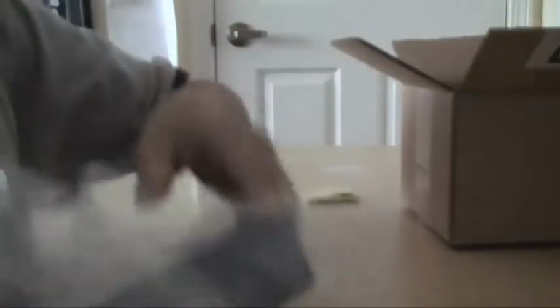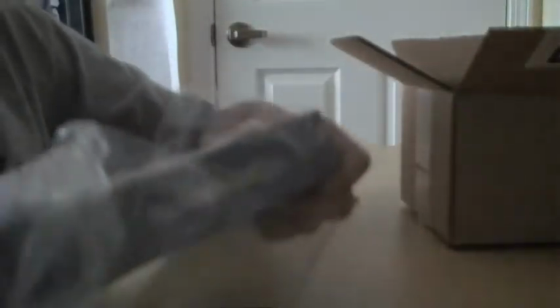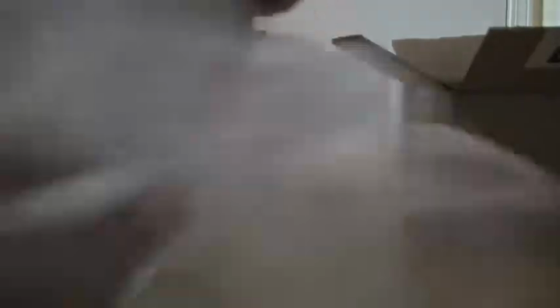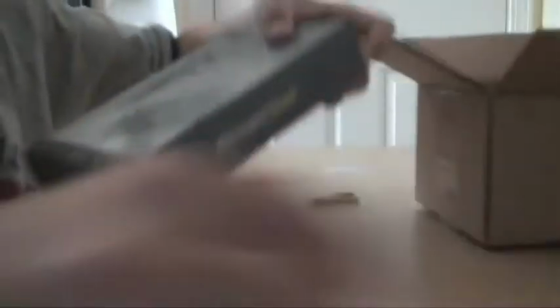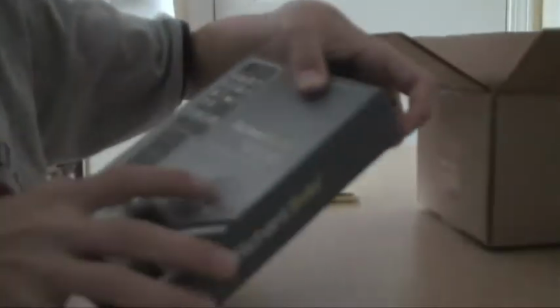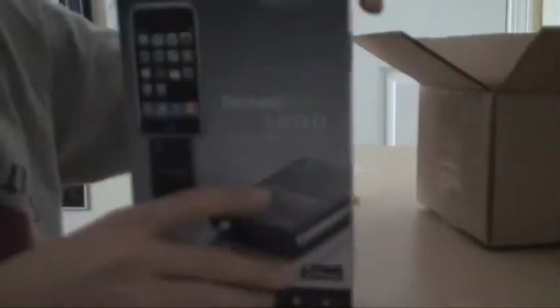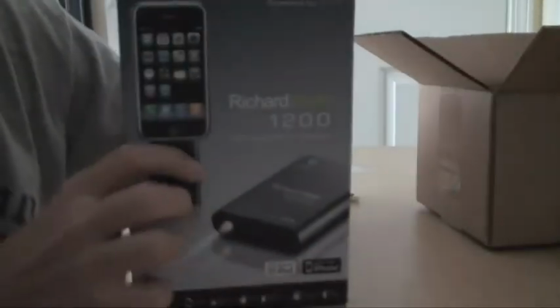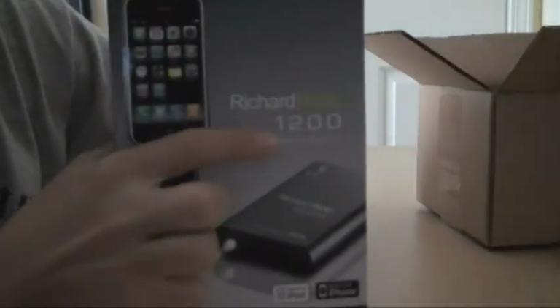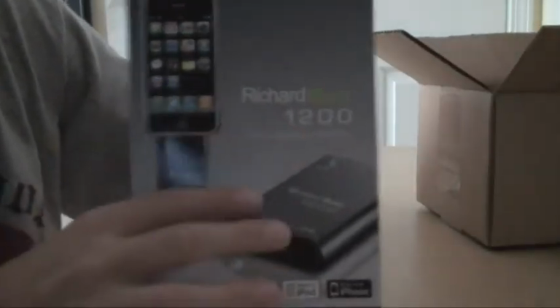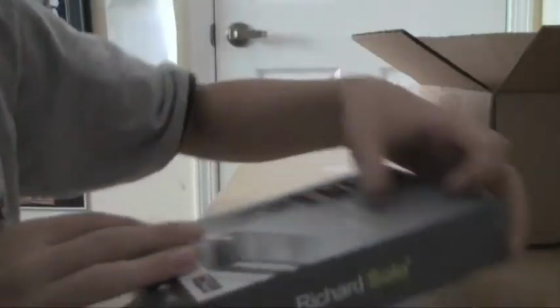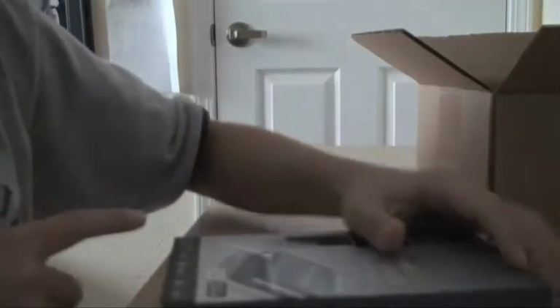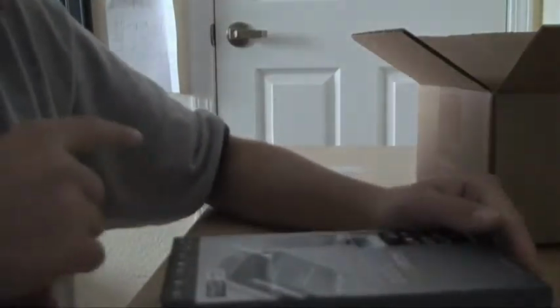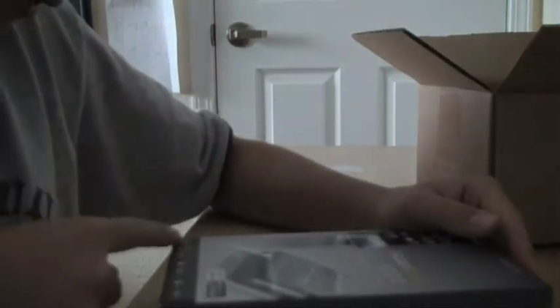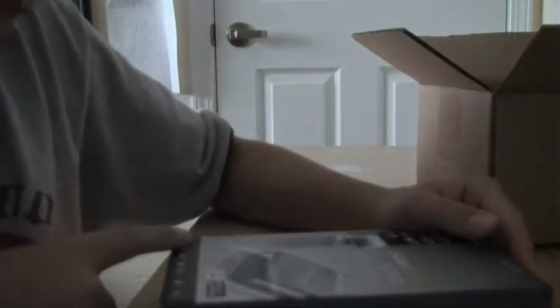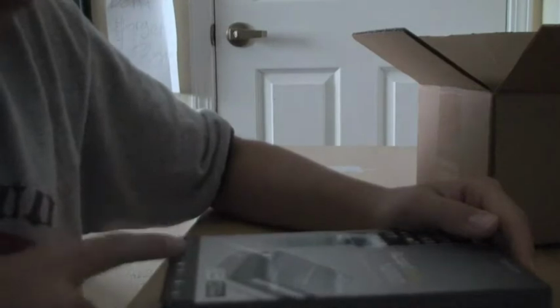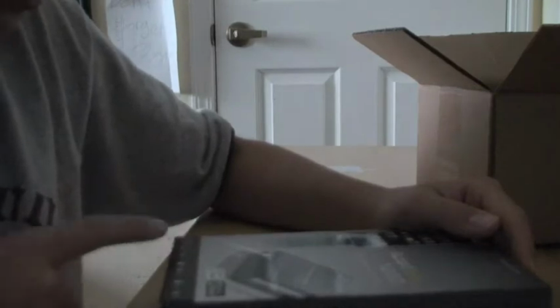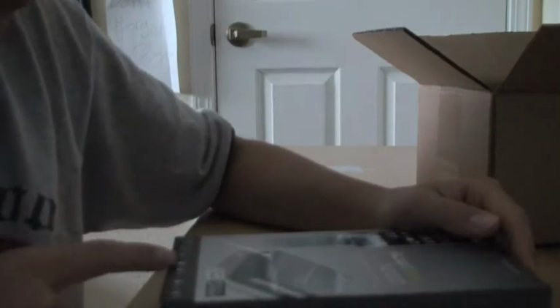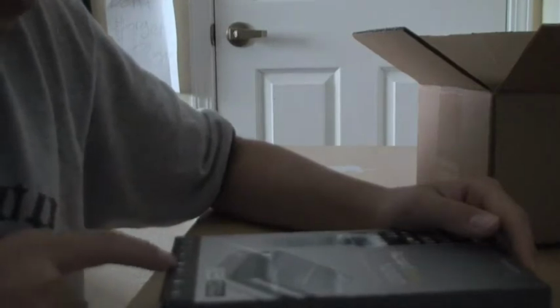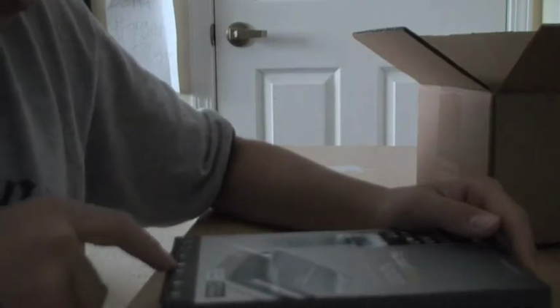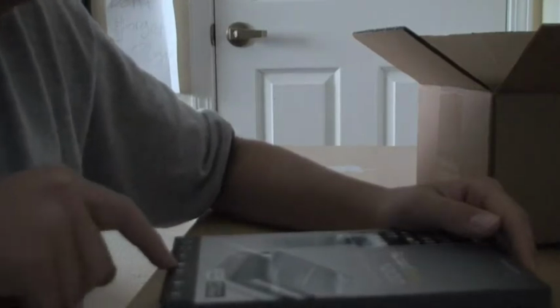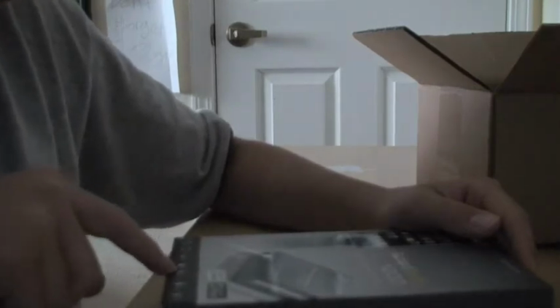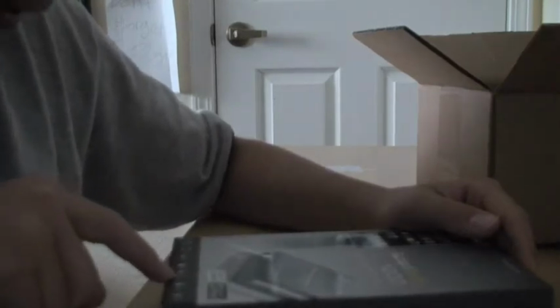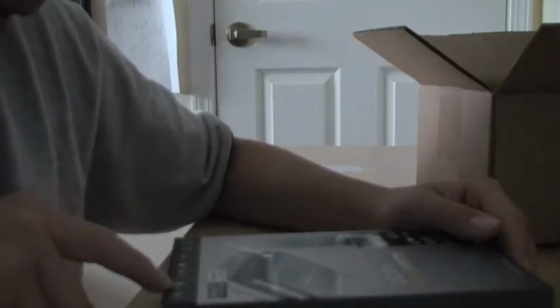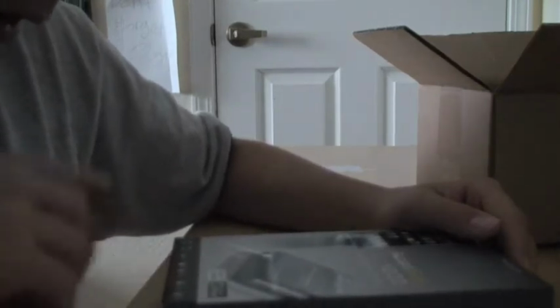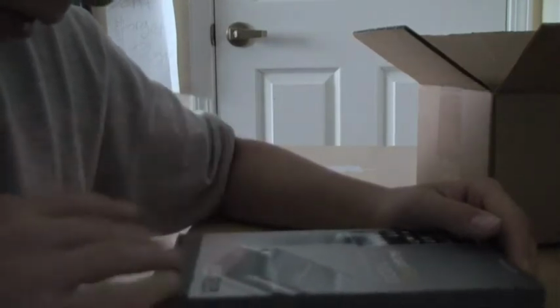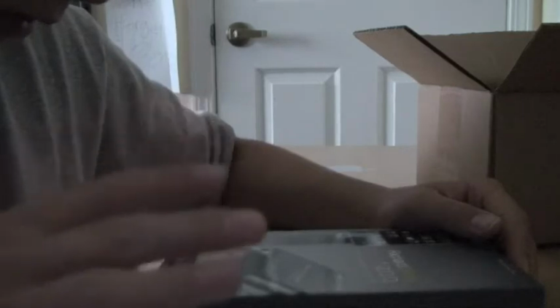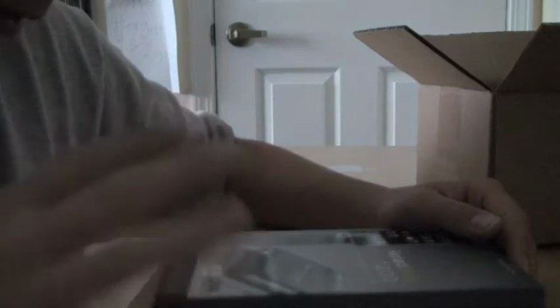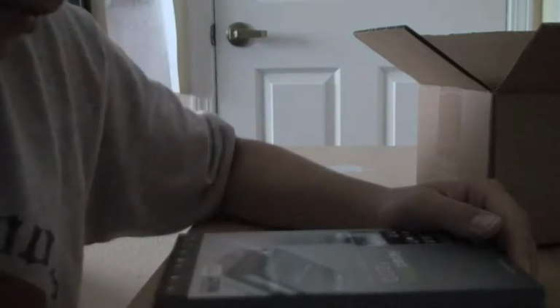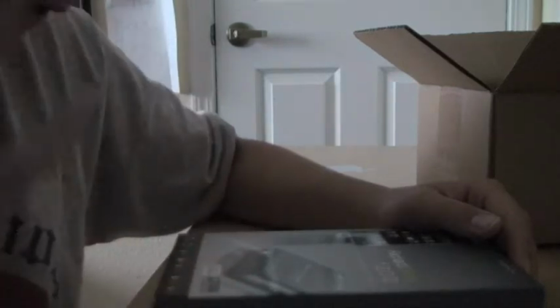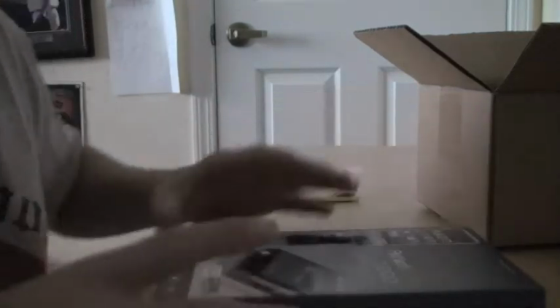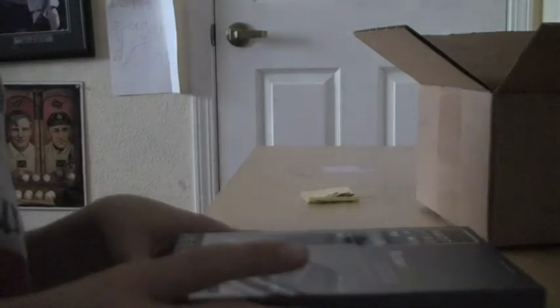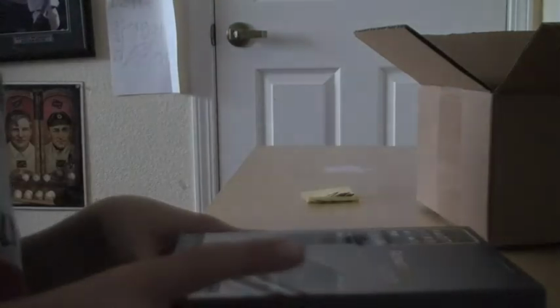Here it is — the Richard Solo 1200, for the iPhone 3G, iPhone, iPod Touch, iPod Nano, iPod Classic — pretty much every iPod made except for the Shuffle. It uses a 30-pin connector.